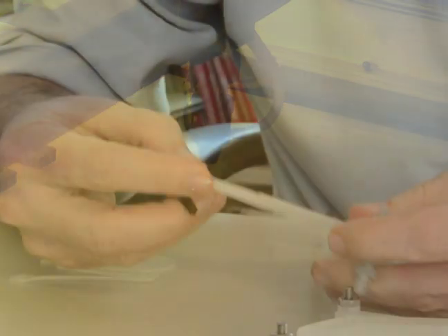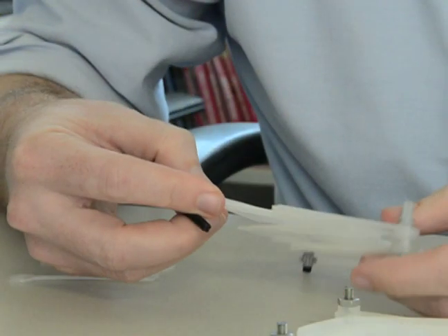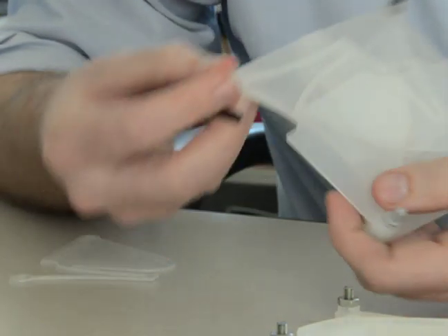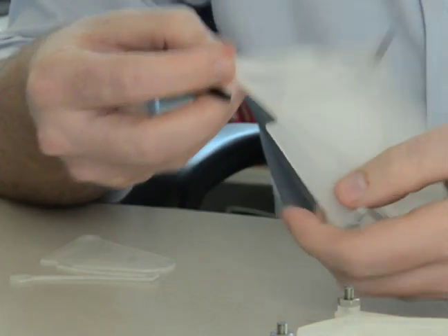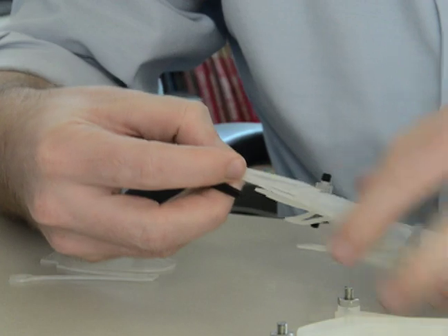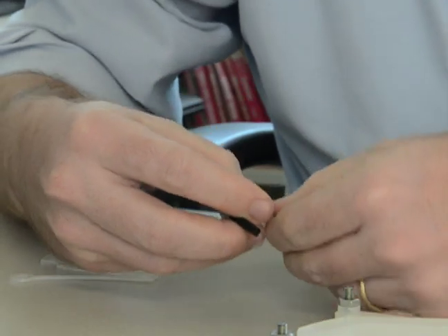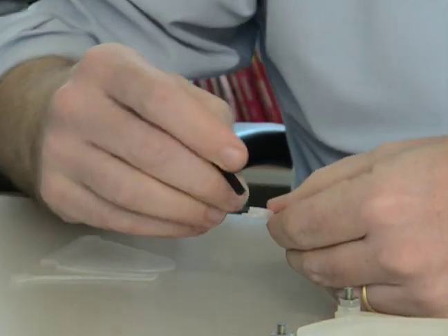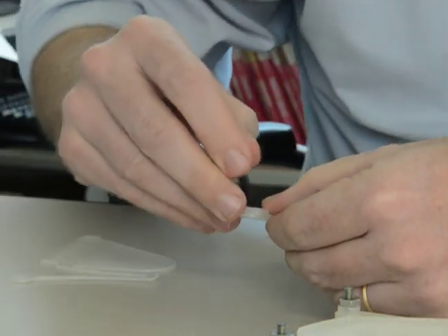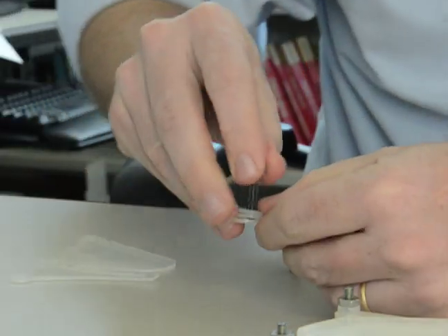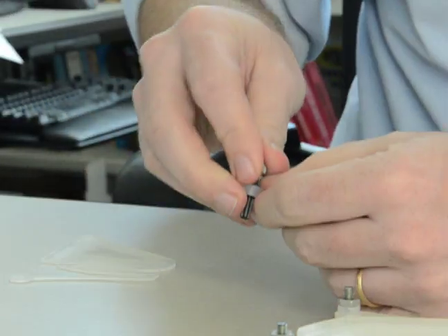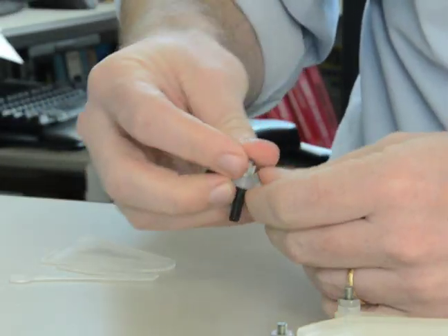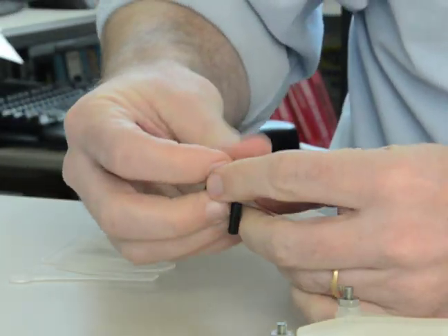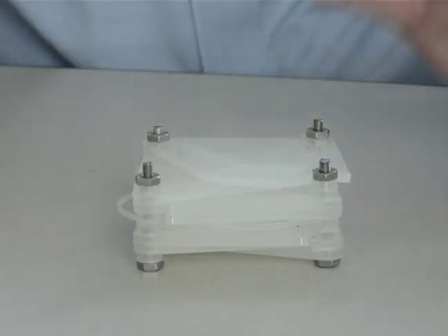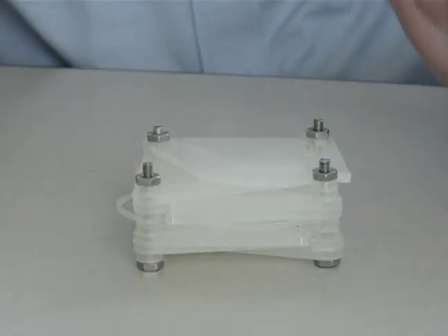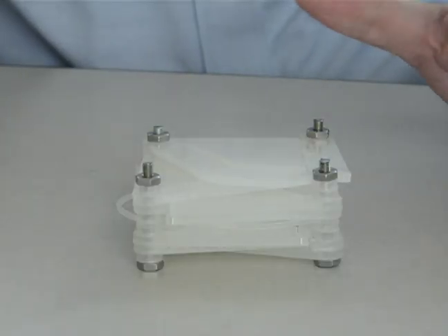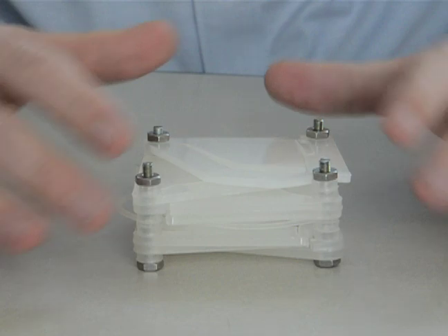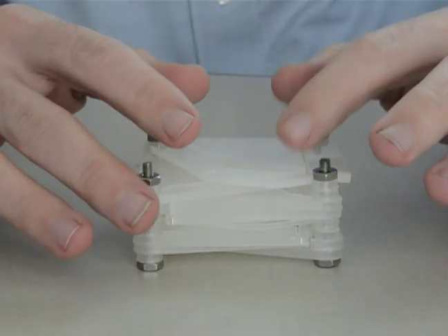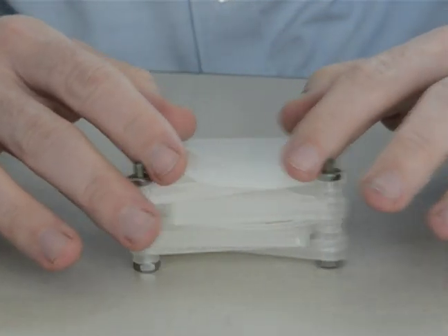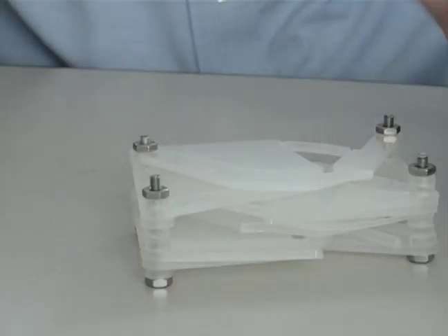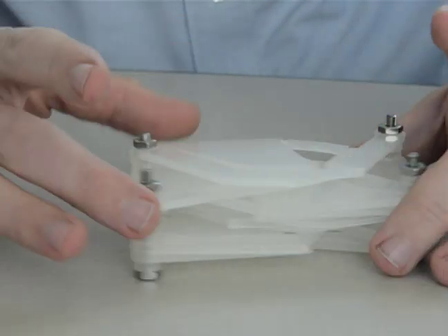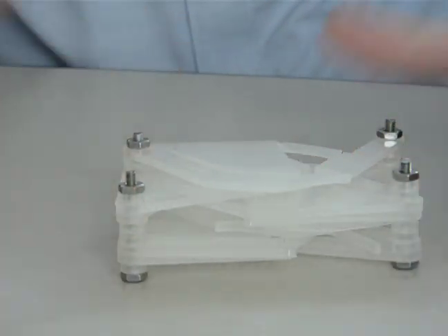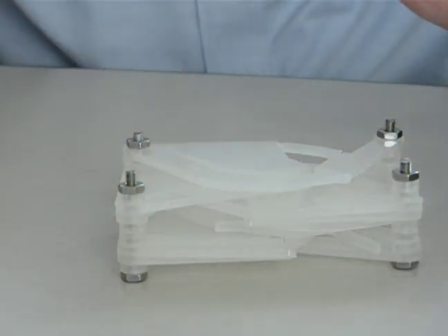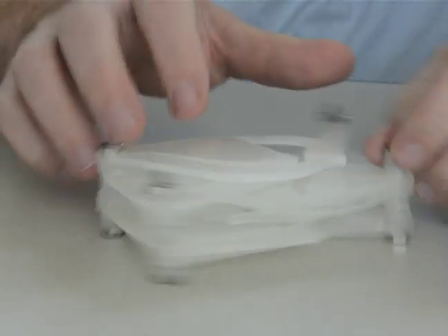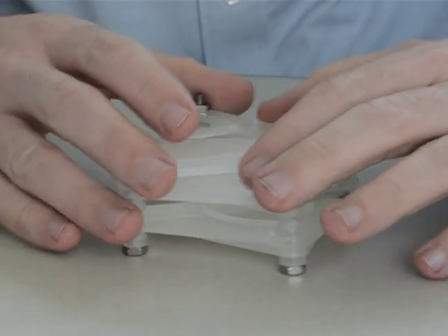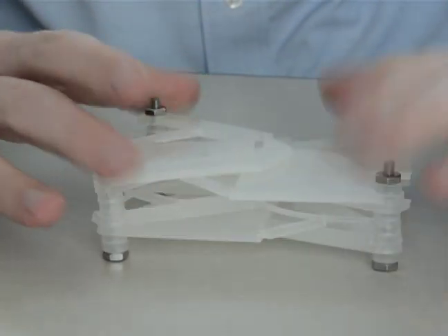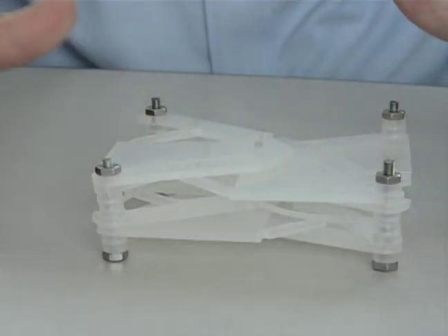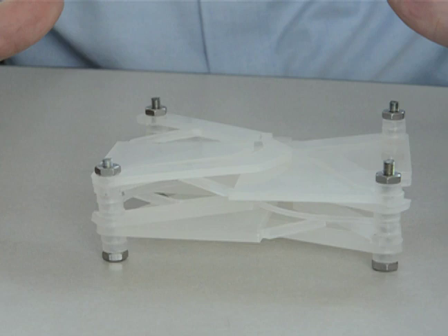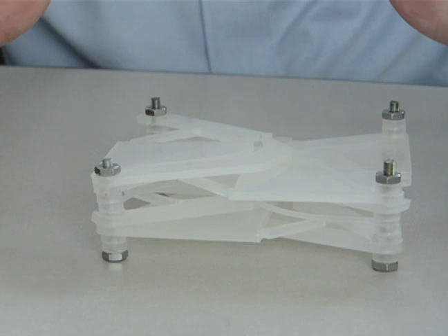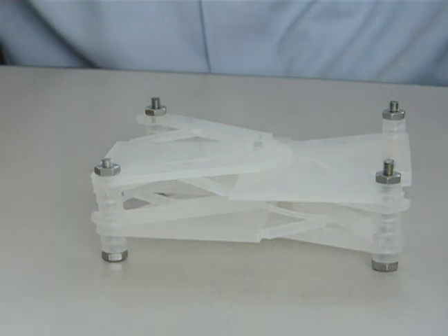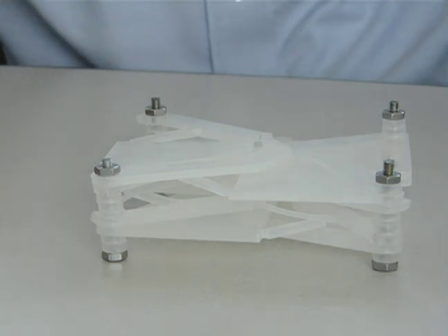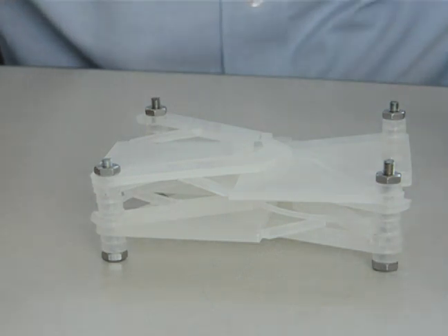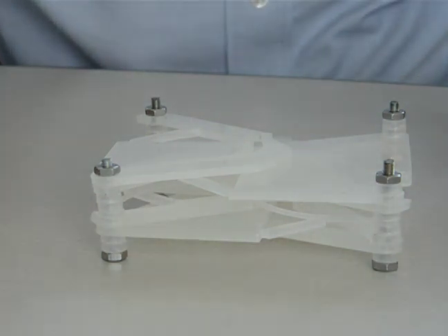He then layers those components and adds pins and springs to create shape-shifting surfaces. This particular one will hold its shape in this position, and then I can pull it out and it still holds its shape, and then I can pull it out again and it will stay in that position as well.